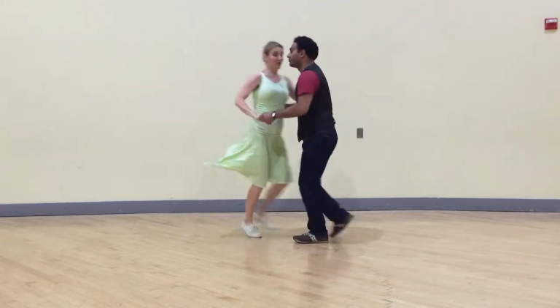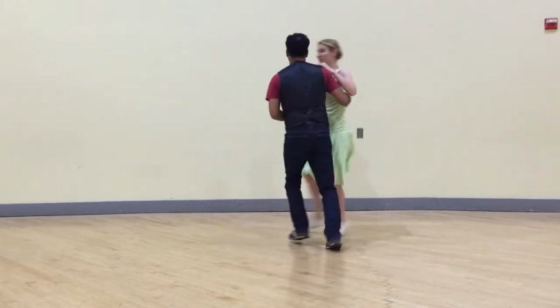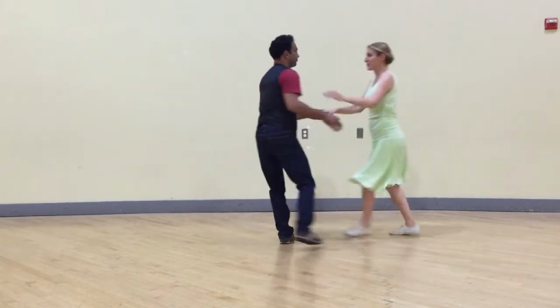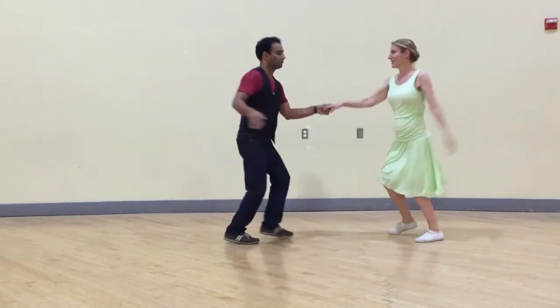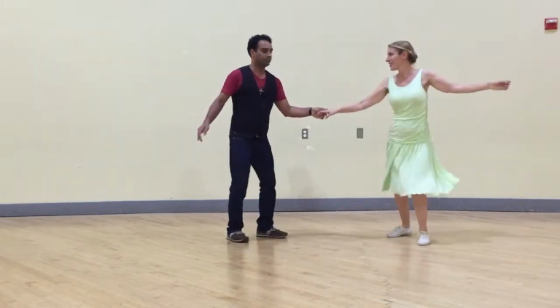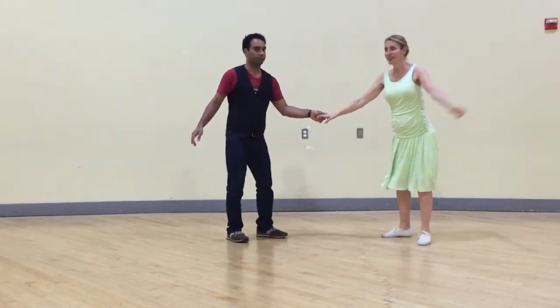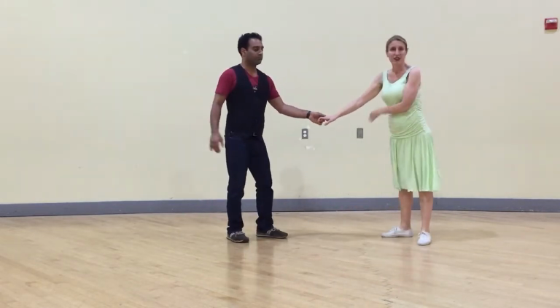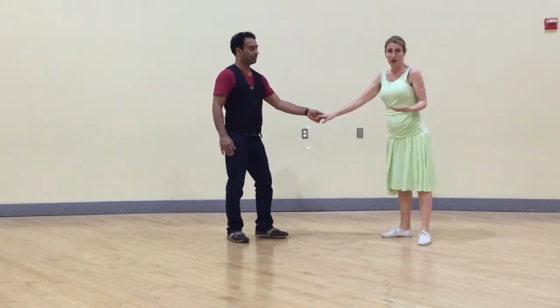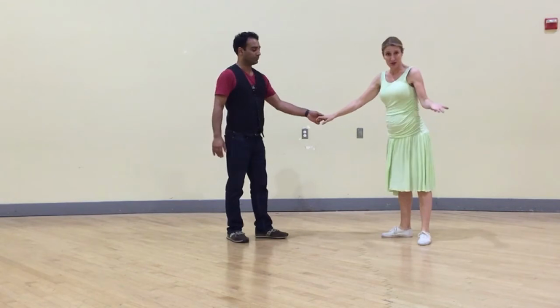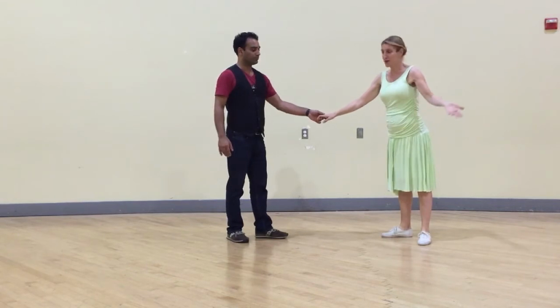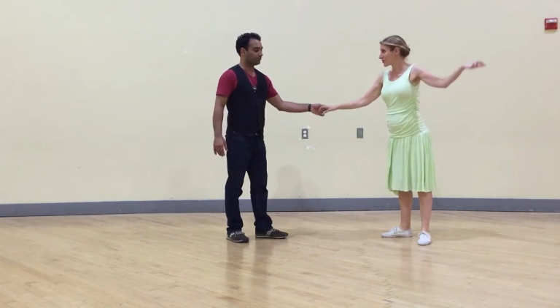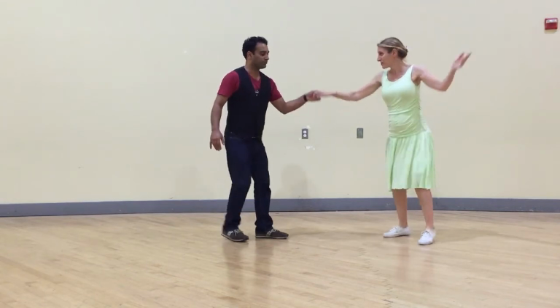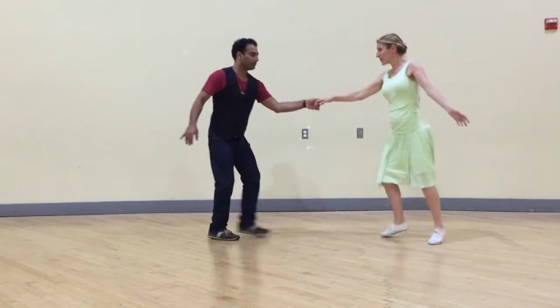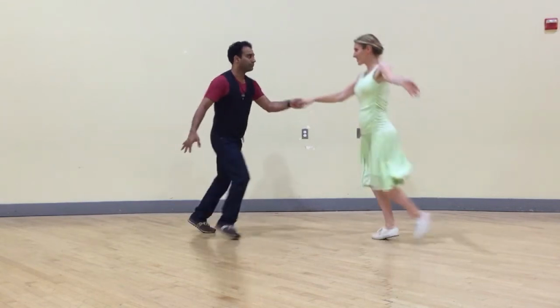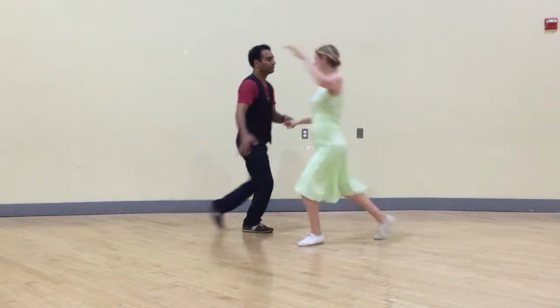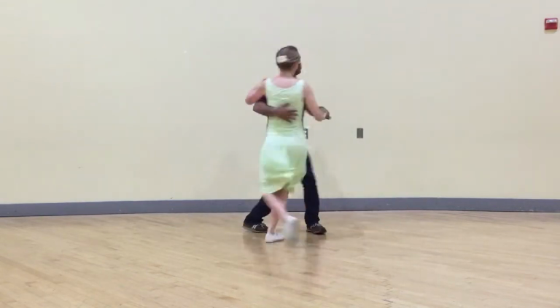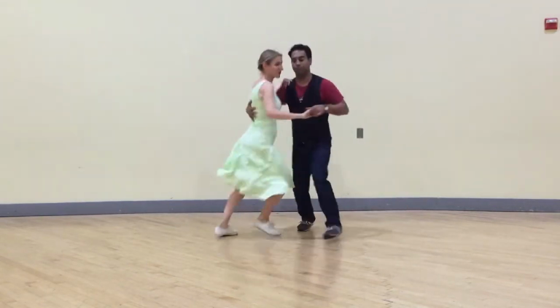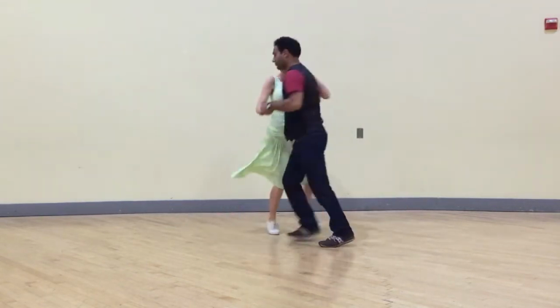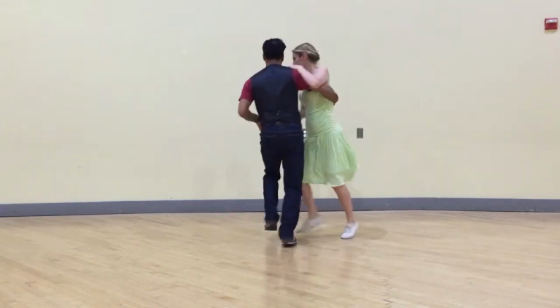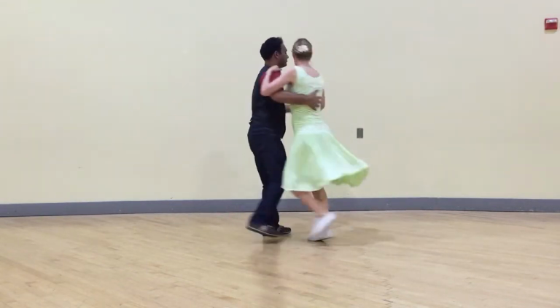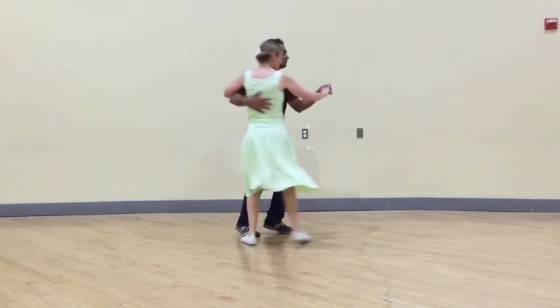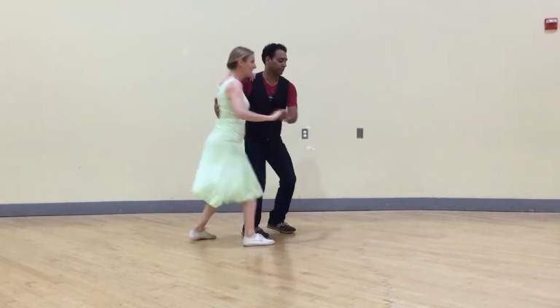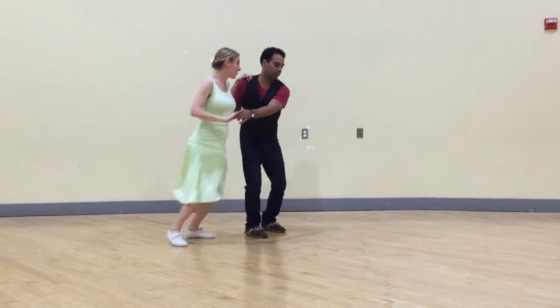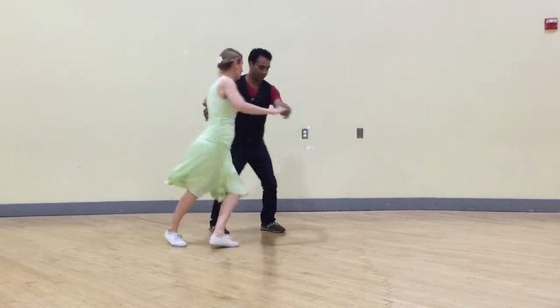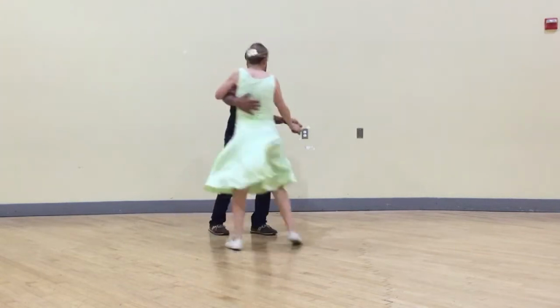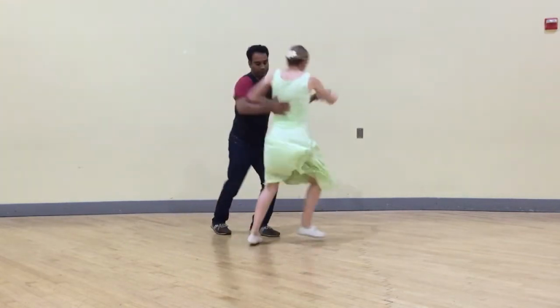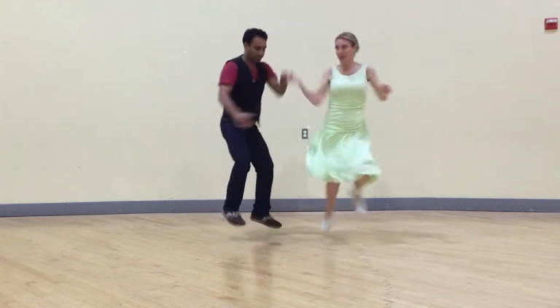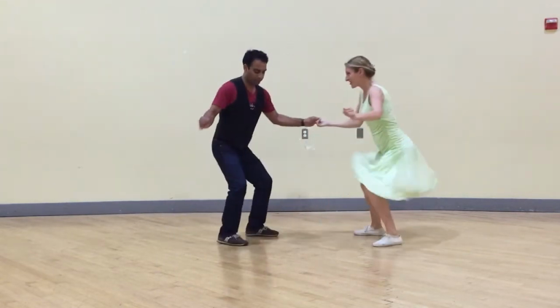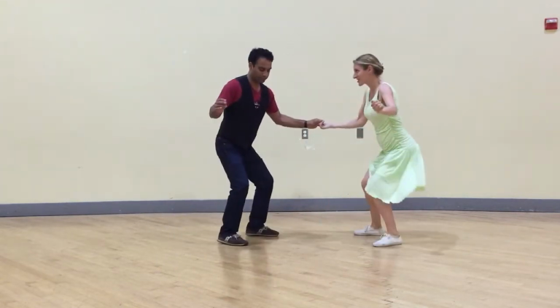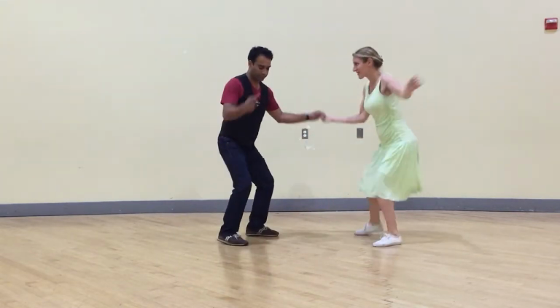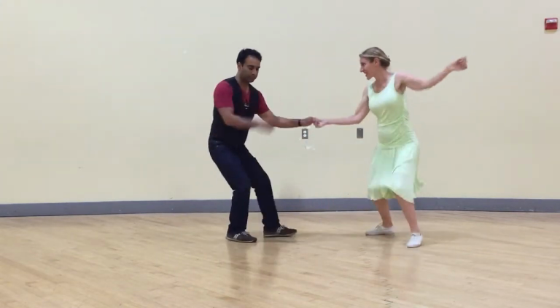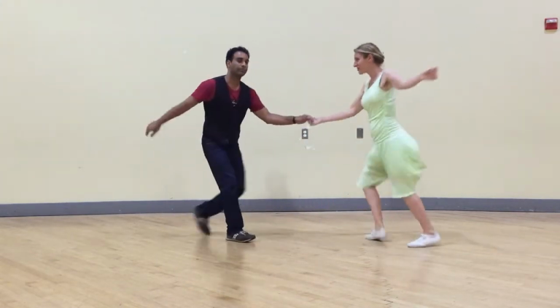Followers can do an optional jump. One, two, three, four, five, six, seven, eight. One, two, three, four, five, six, seven, and eight, one.